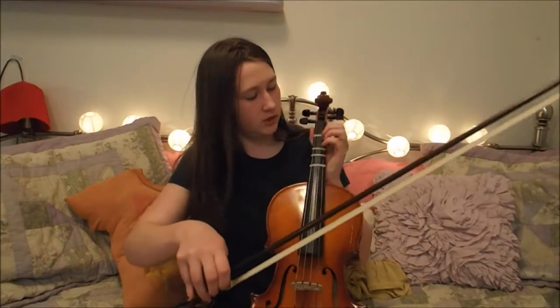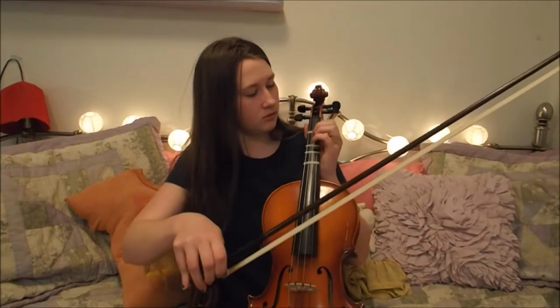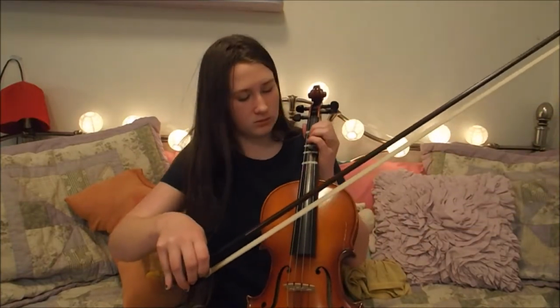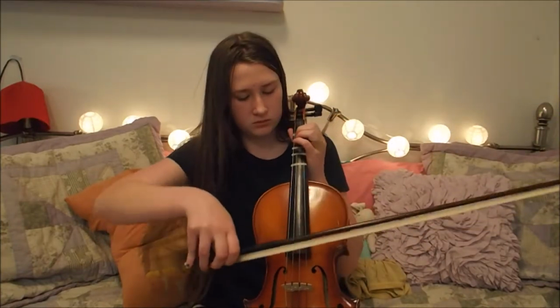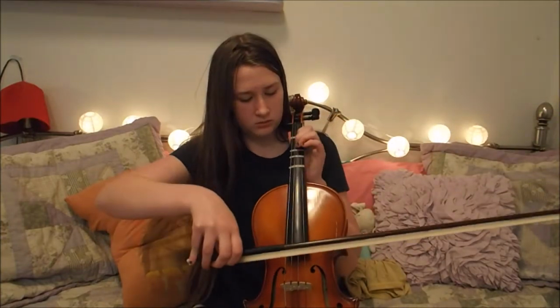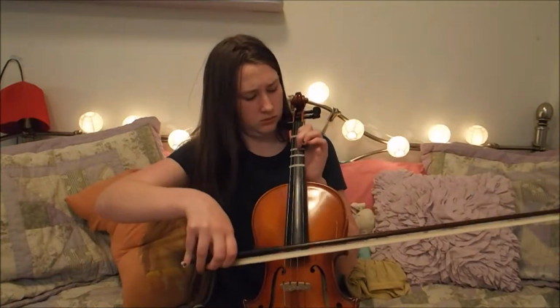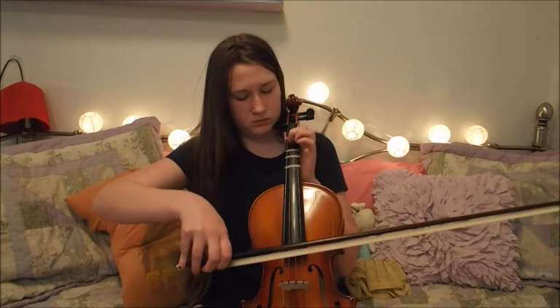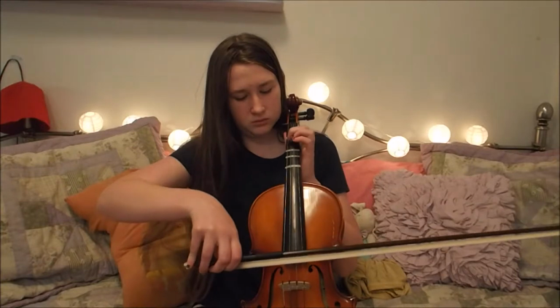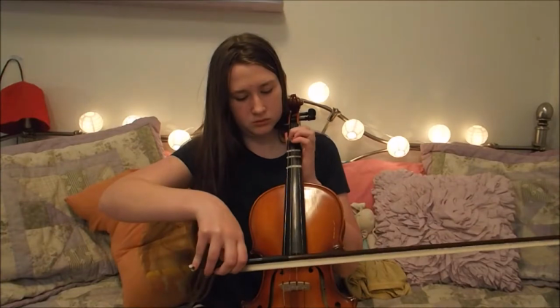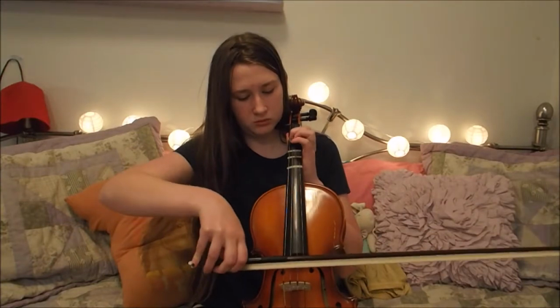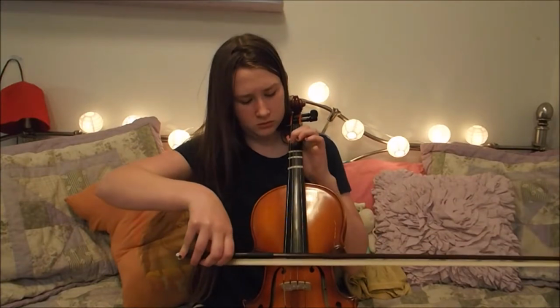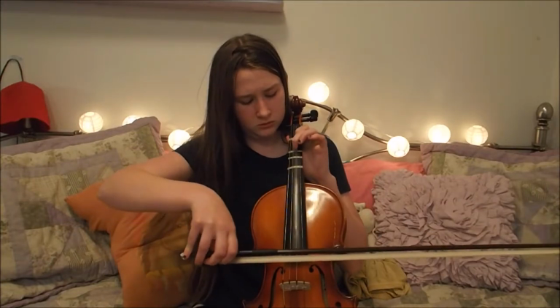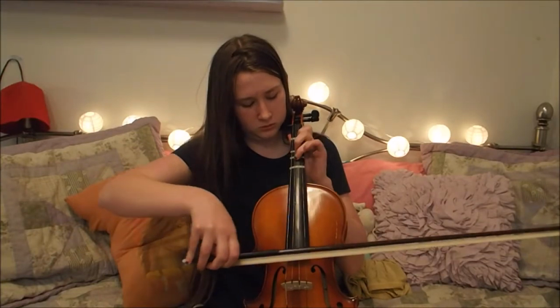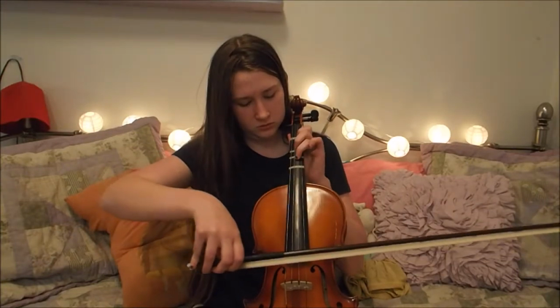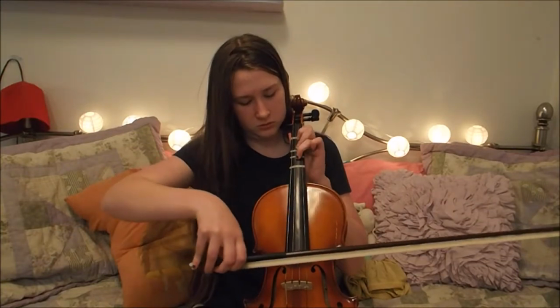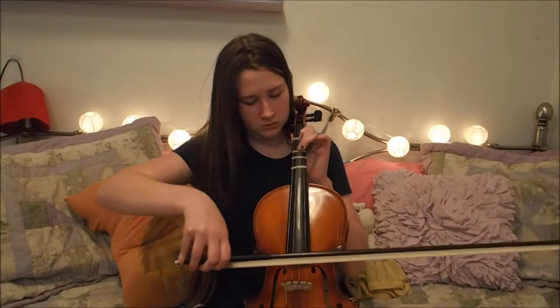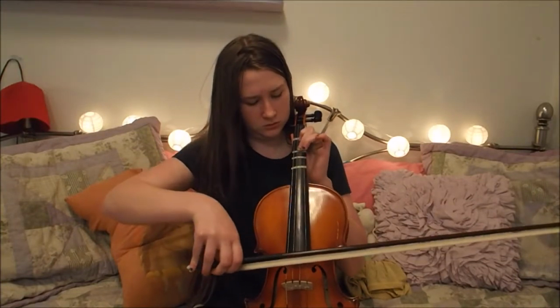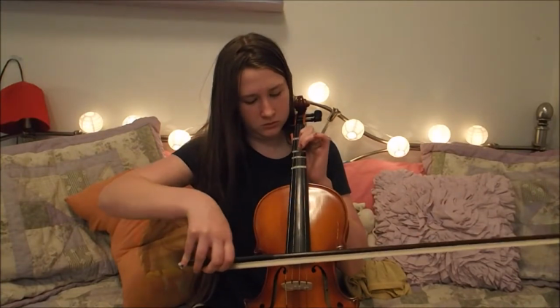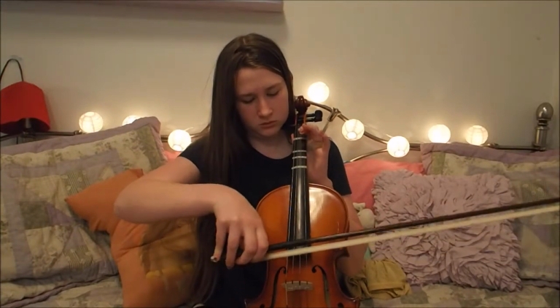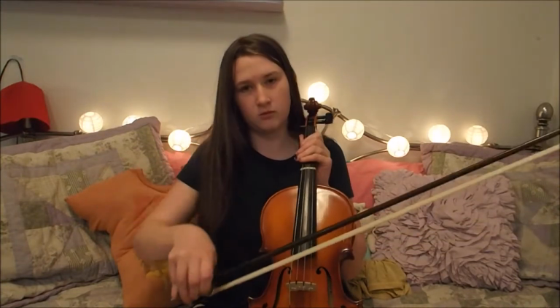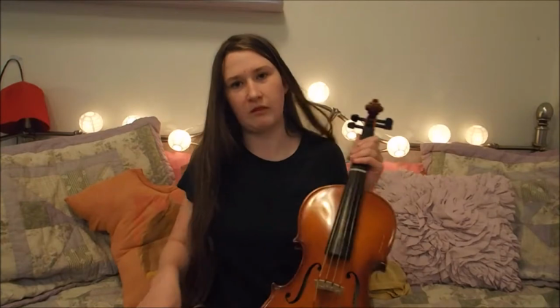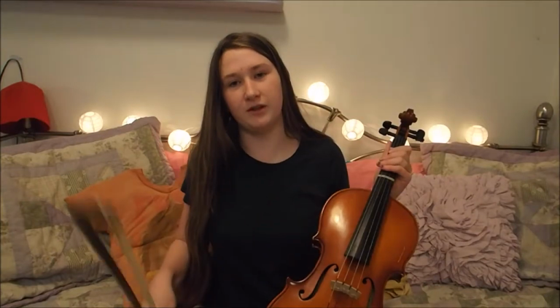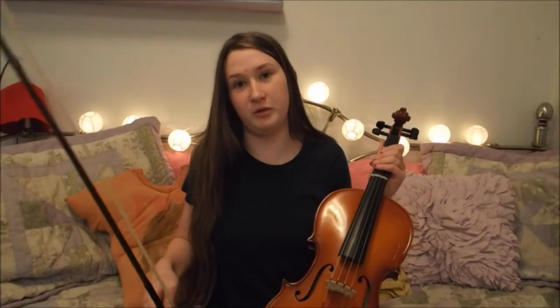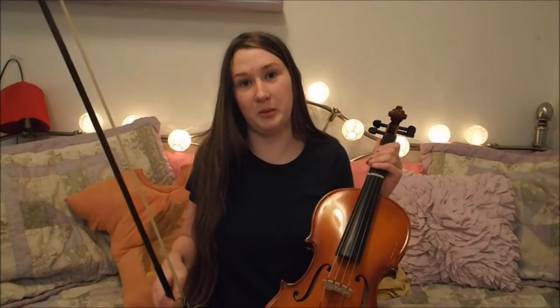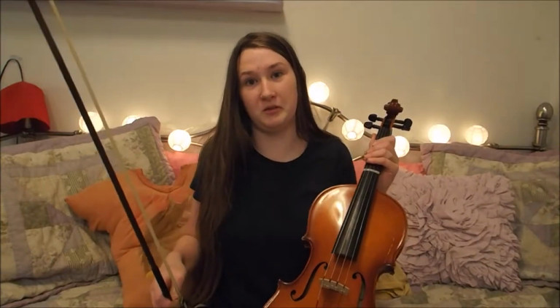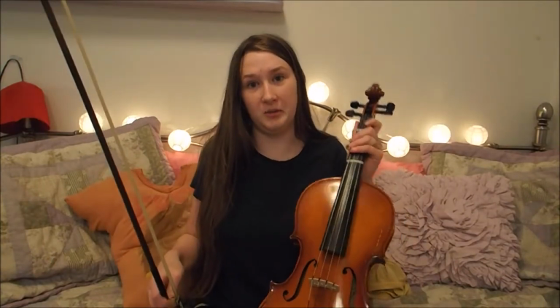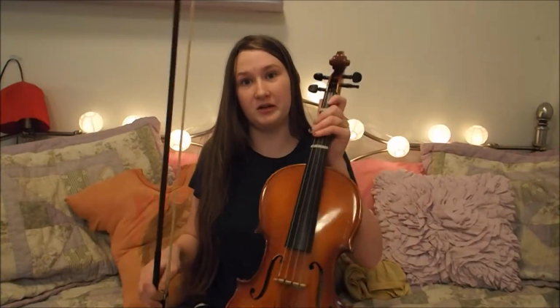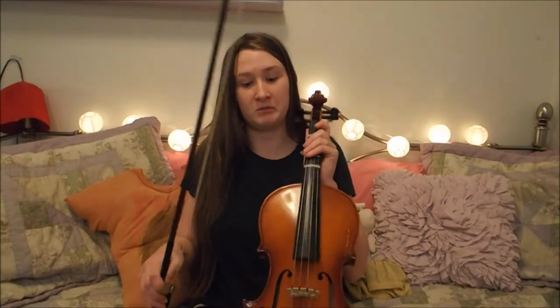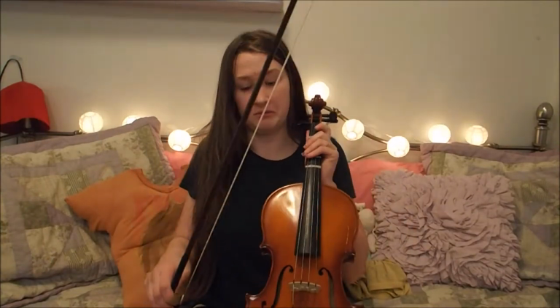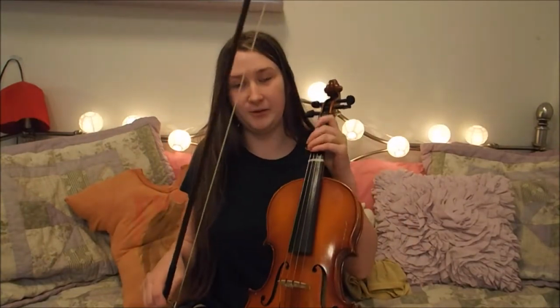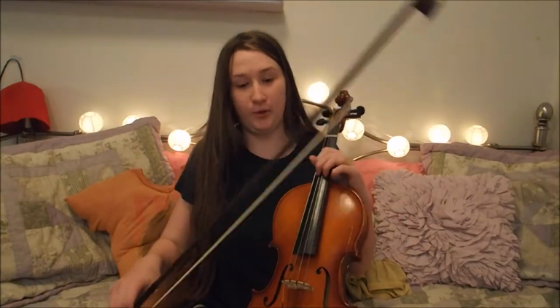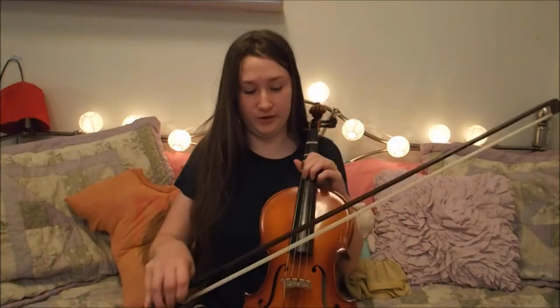You can also play it like a cello. That was supposed to be Pirates of the Caribbean — I don't think it was though.